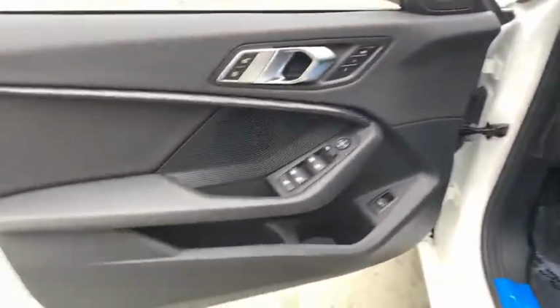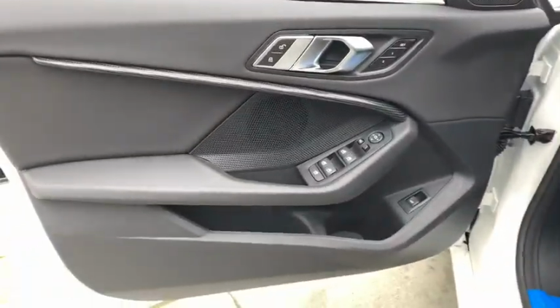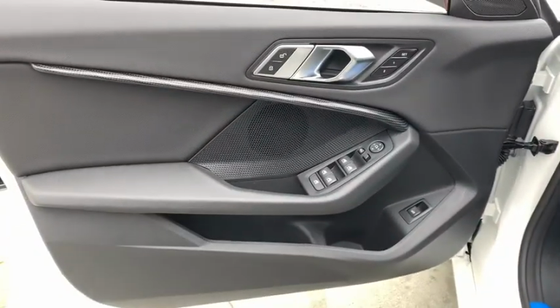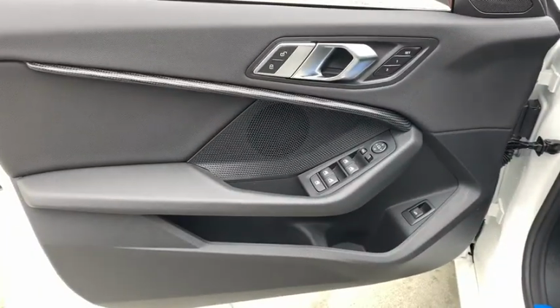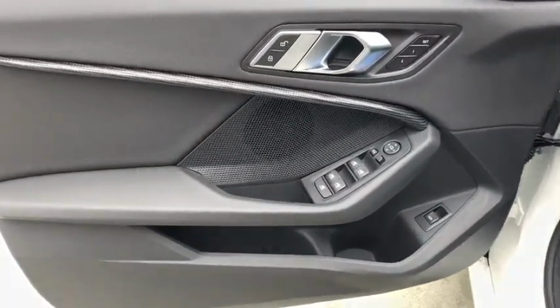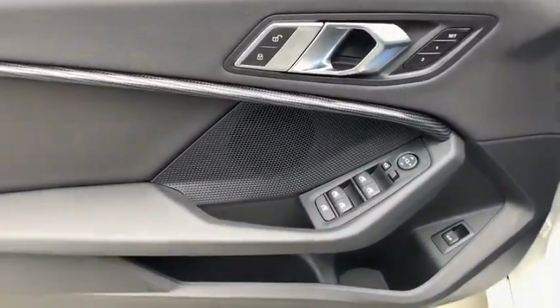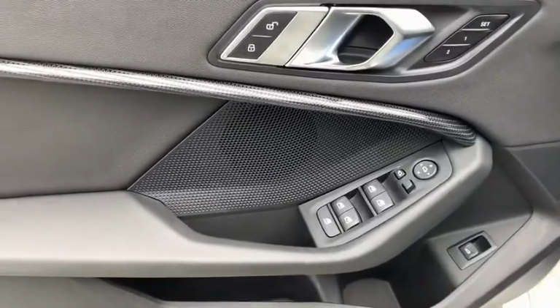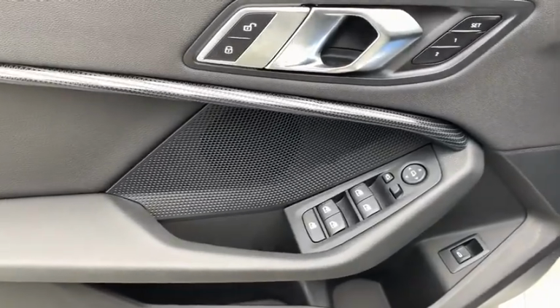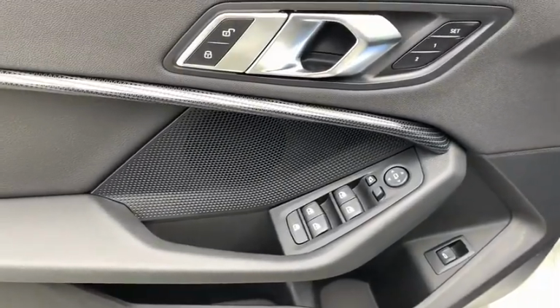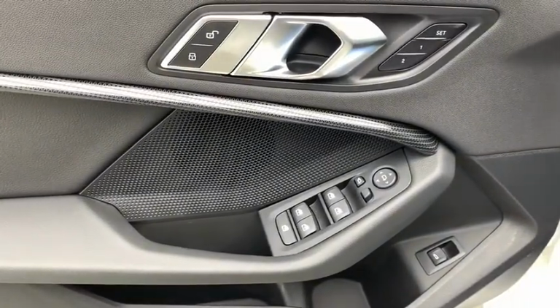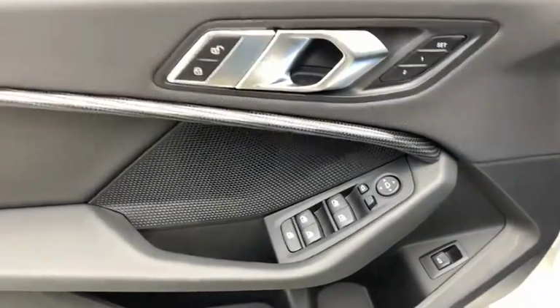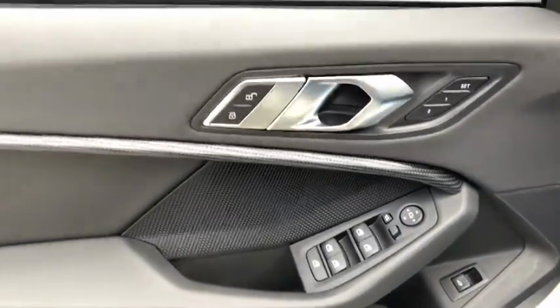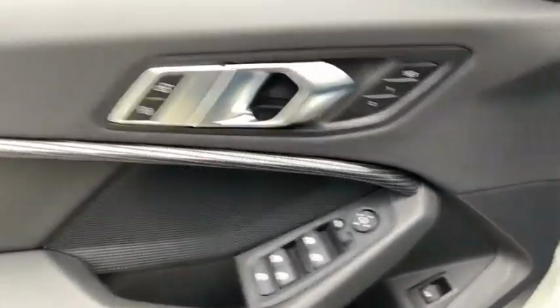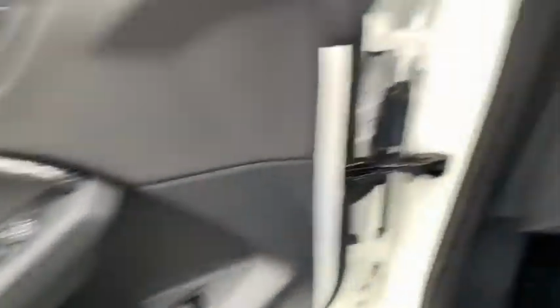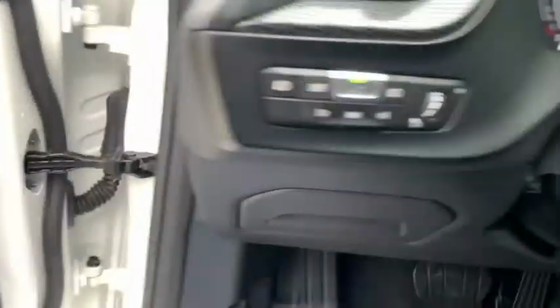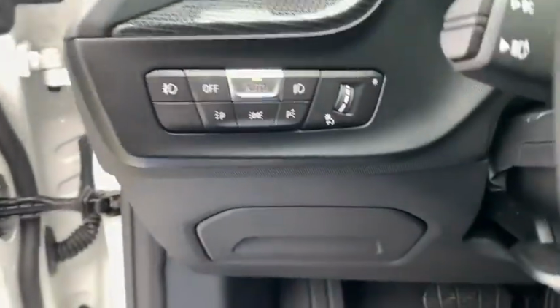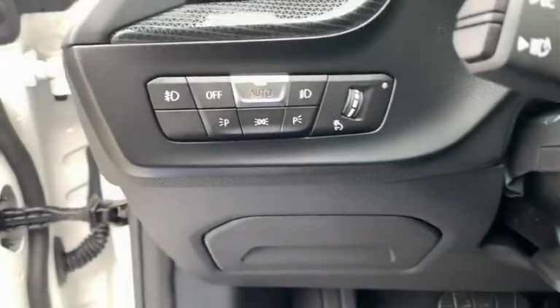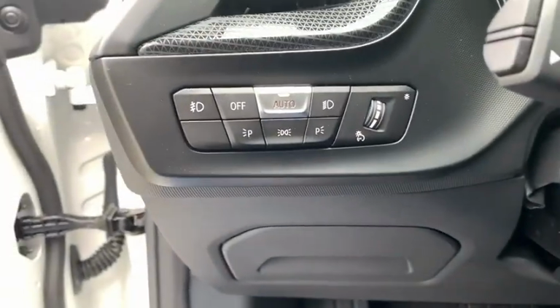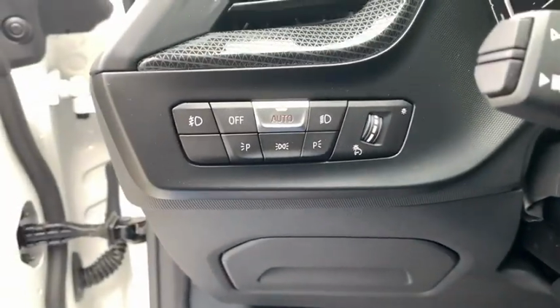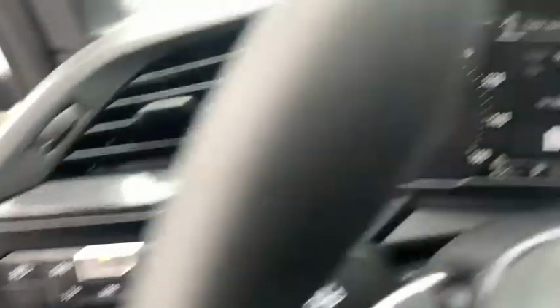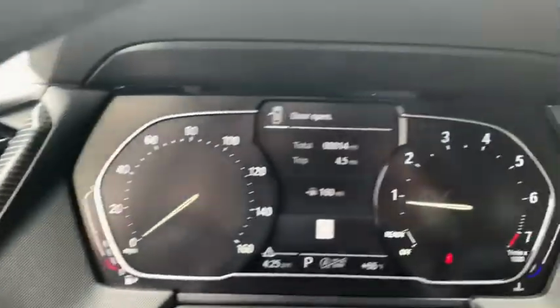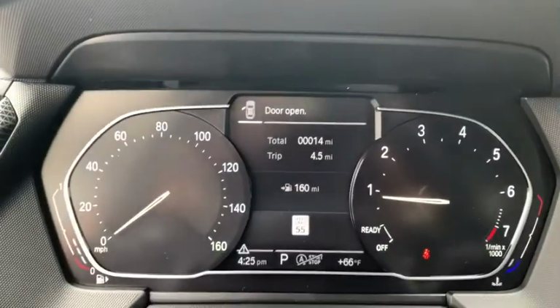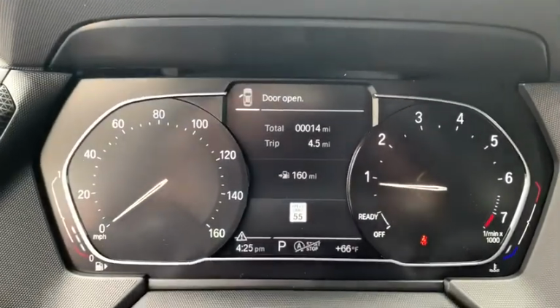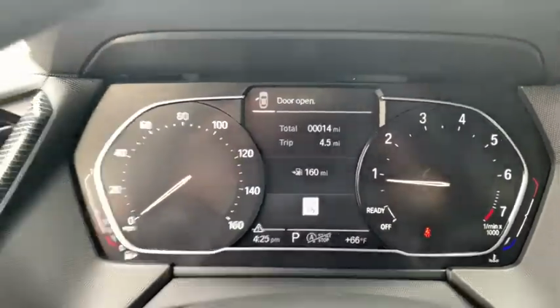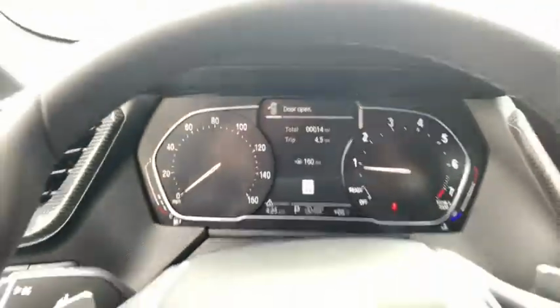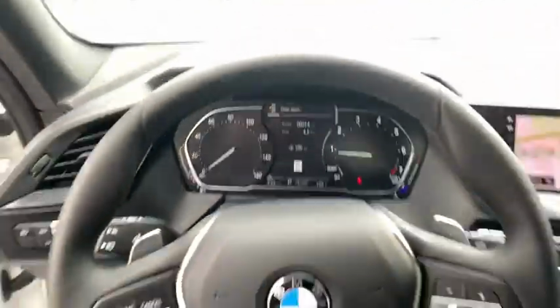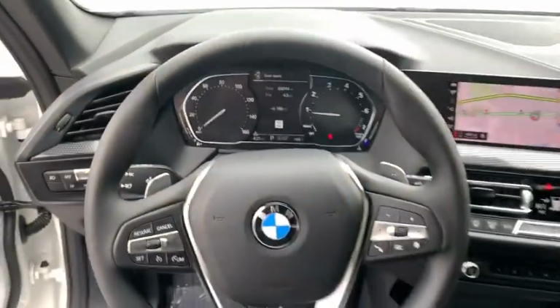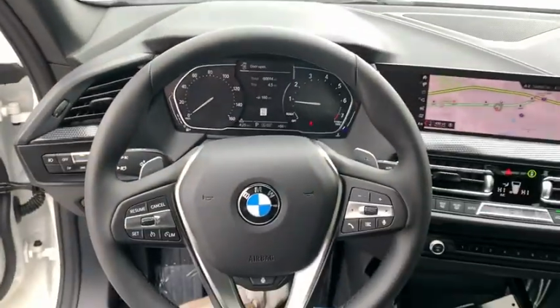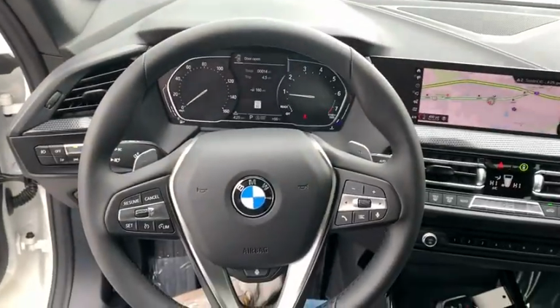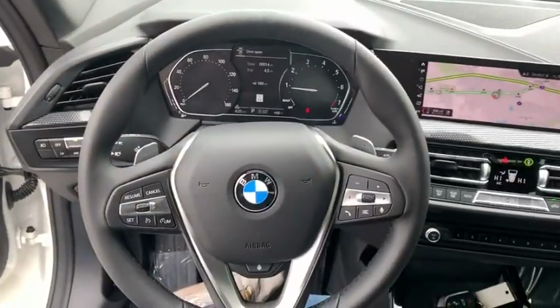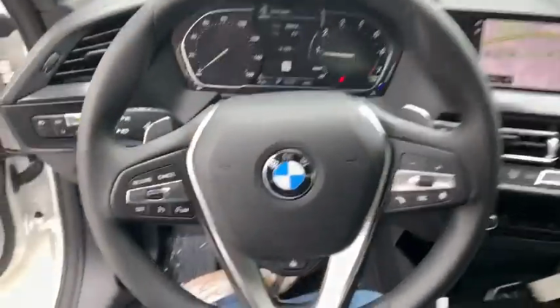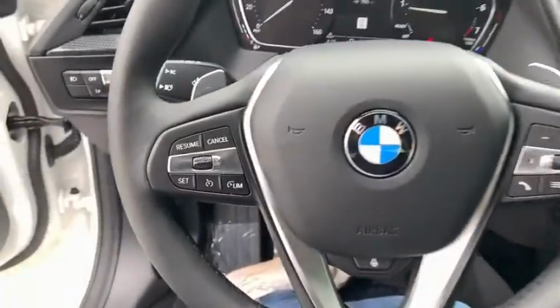Here are some of this vehicle's great options: power passenger seat, traction control, navigation system, keyless entry, panoramic moonroof, dual airbags, power steering, four-wheel disc brakes.